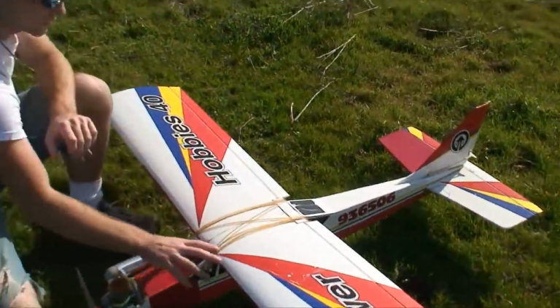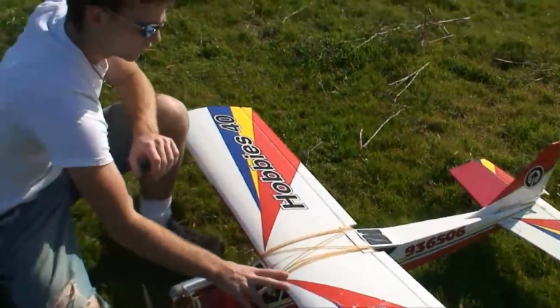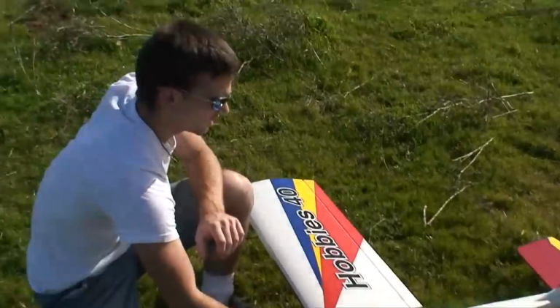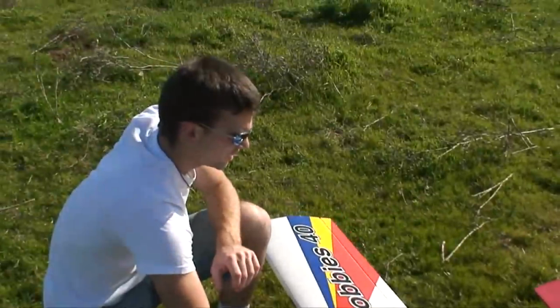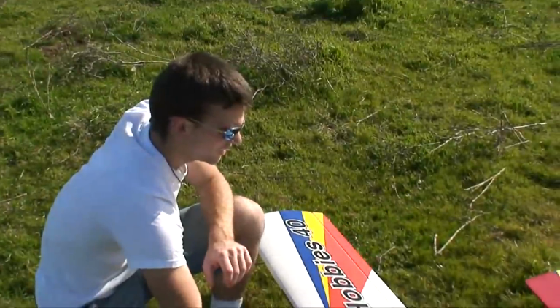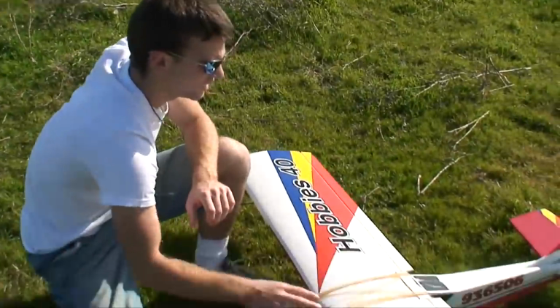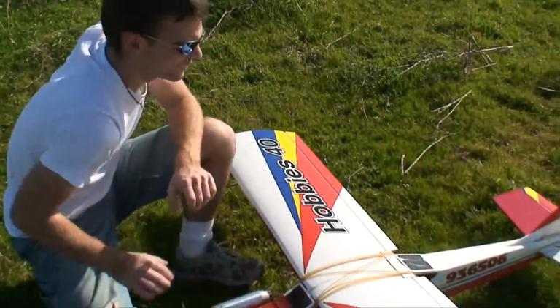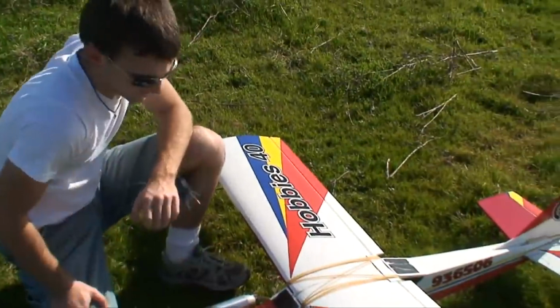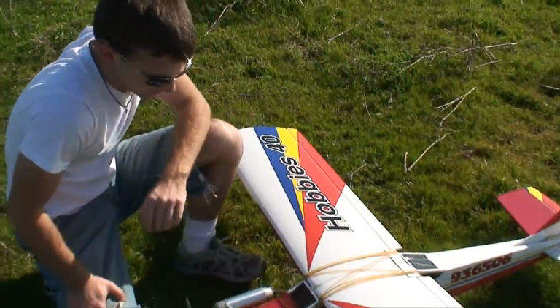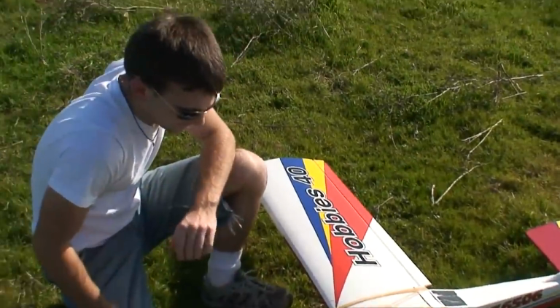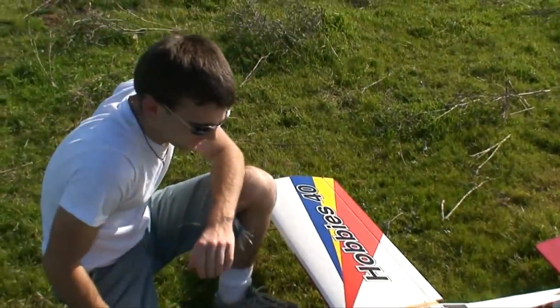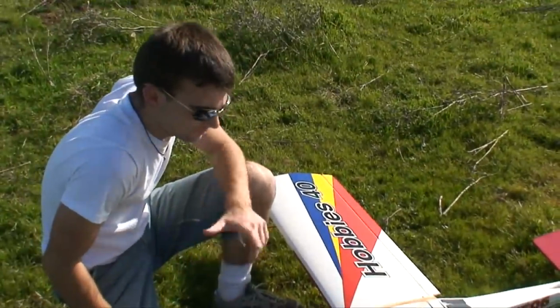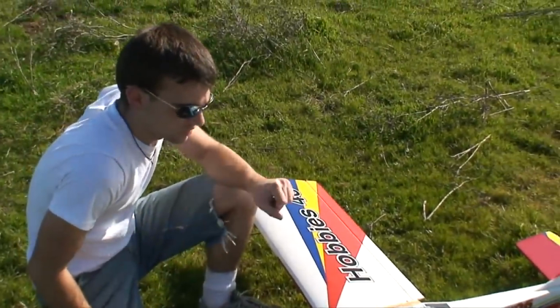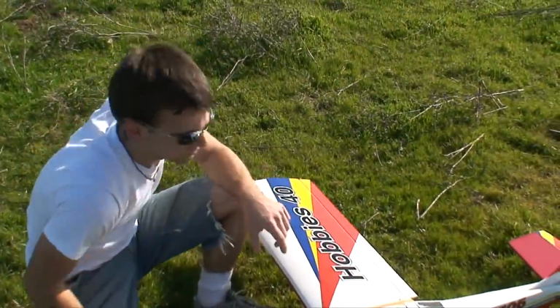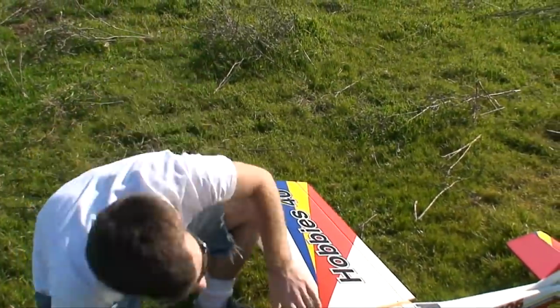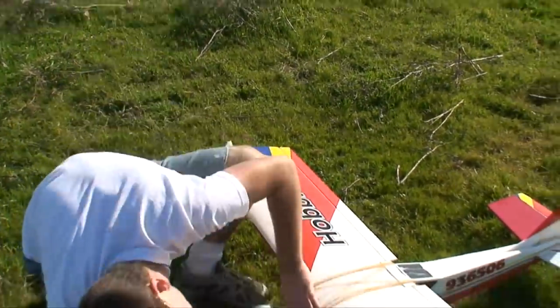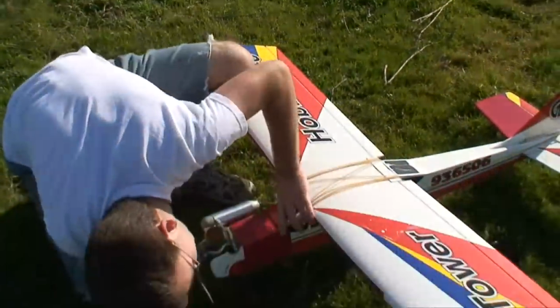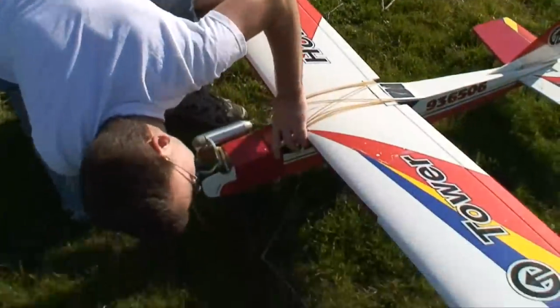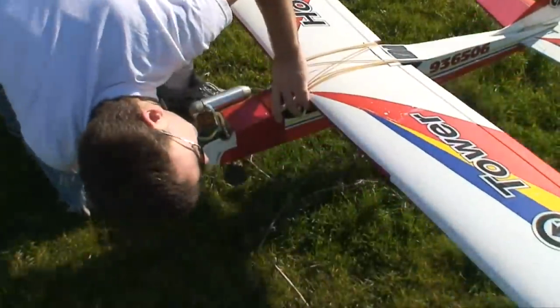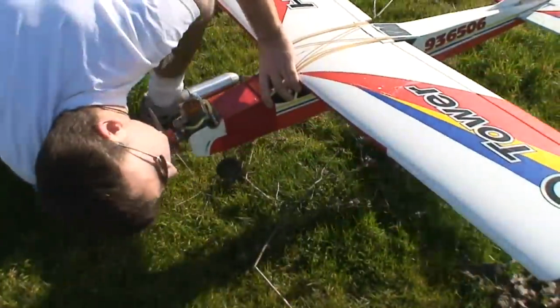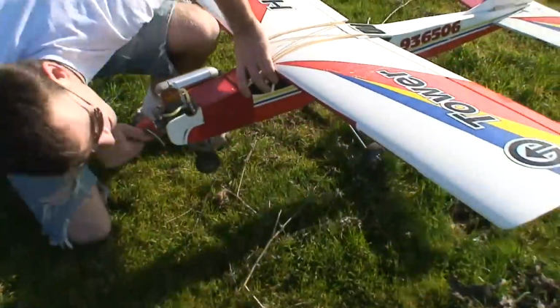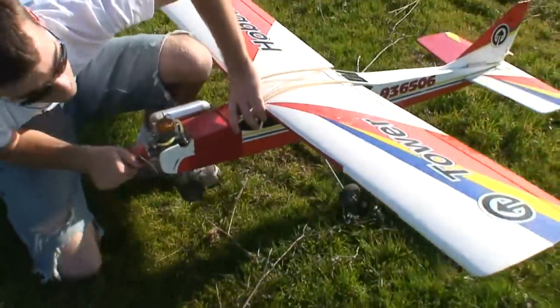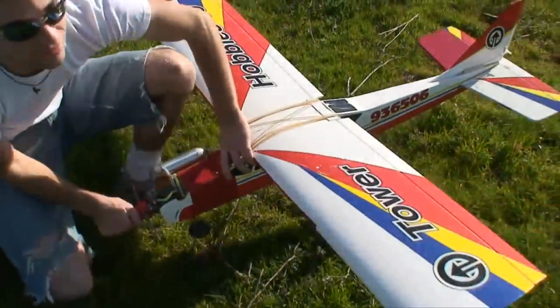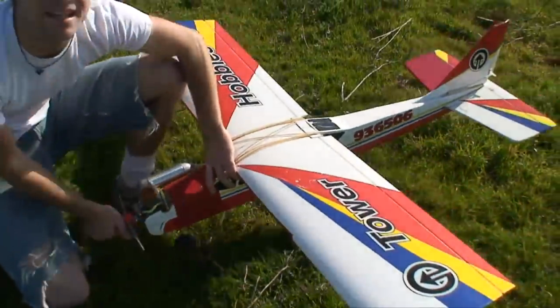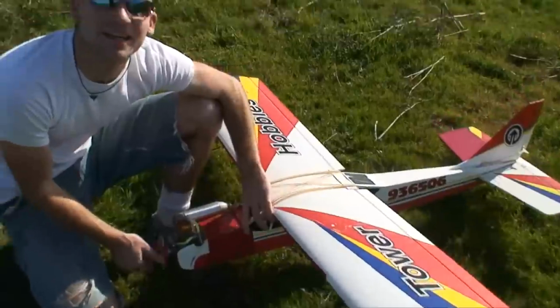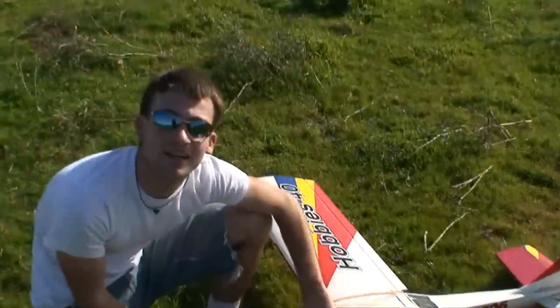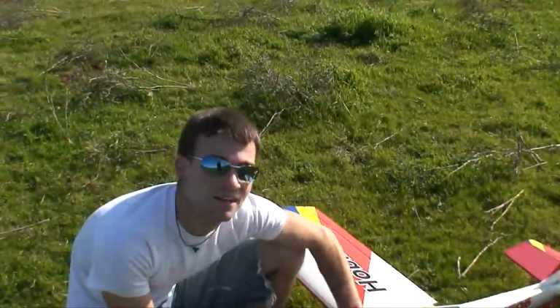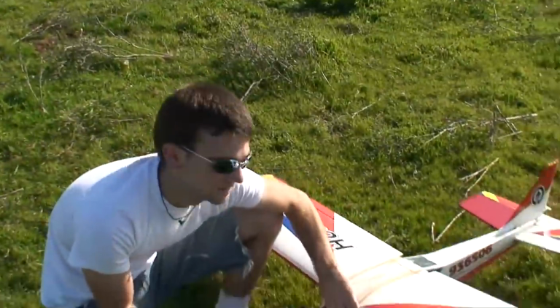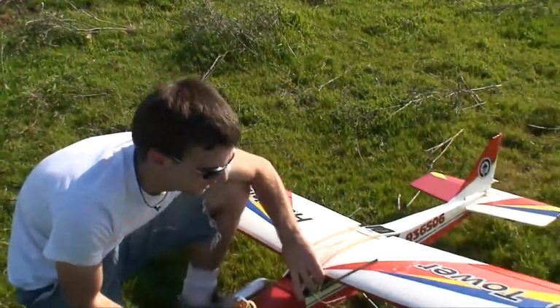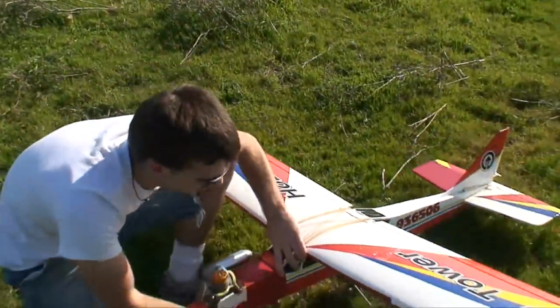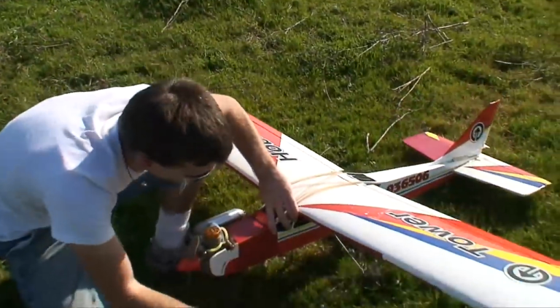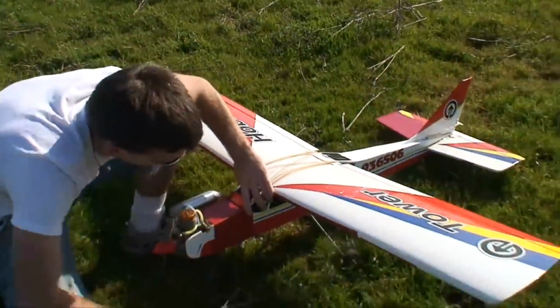I'll do a quick surface check back there, make sure everything moves okay. And I'm not flying again — not today, not with that radio. I'm changing that radio.